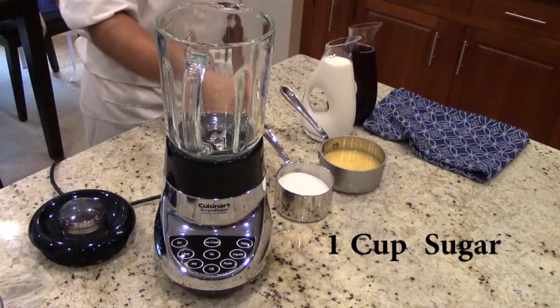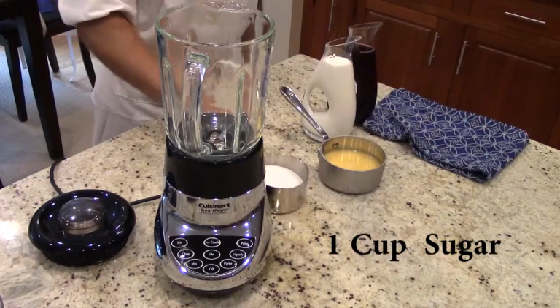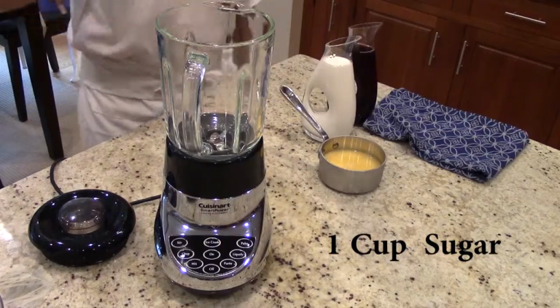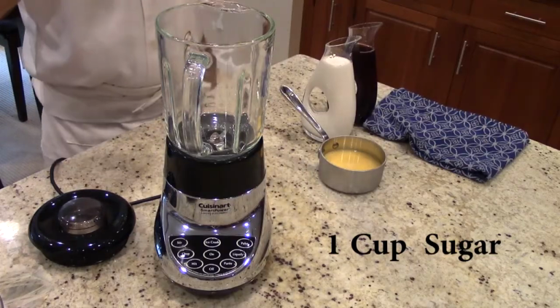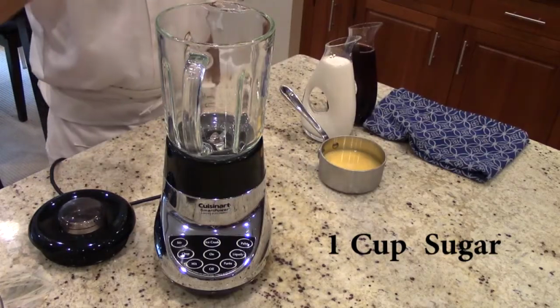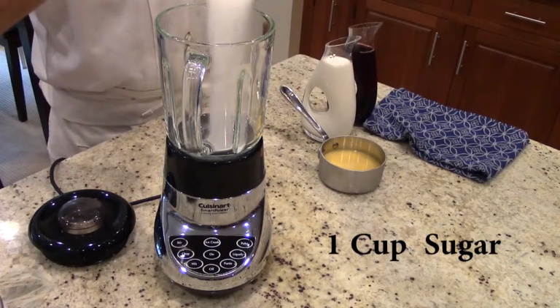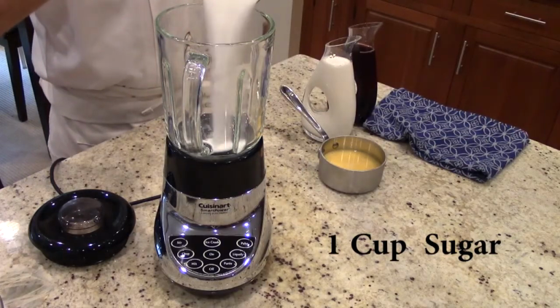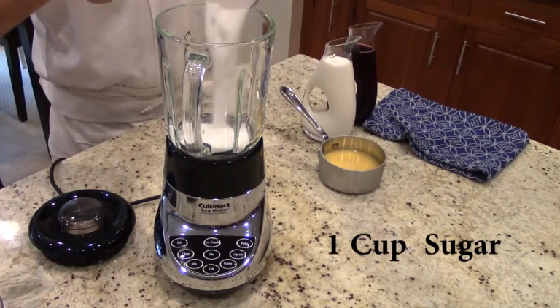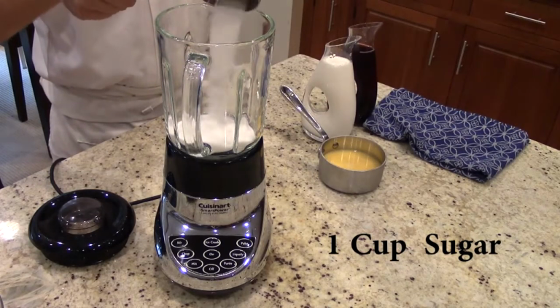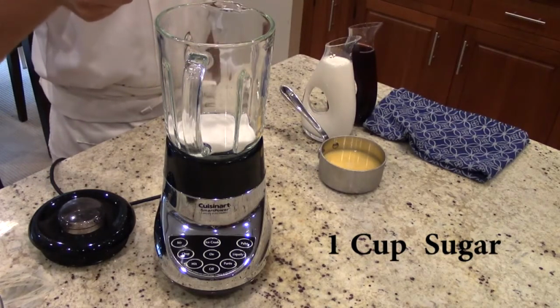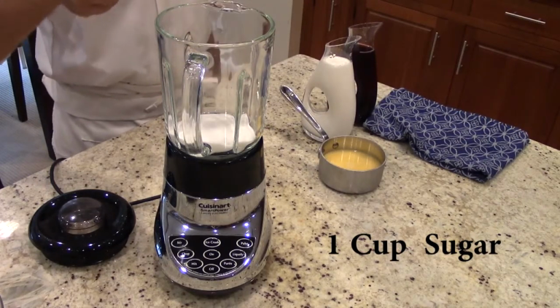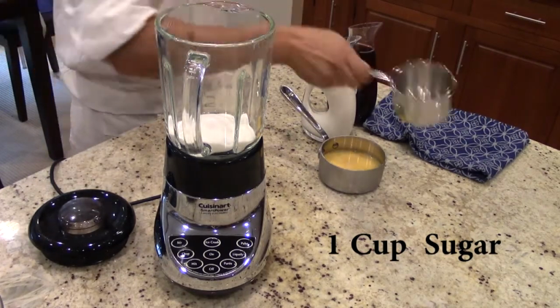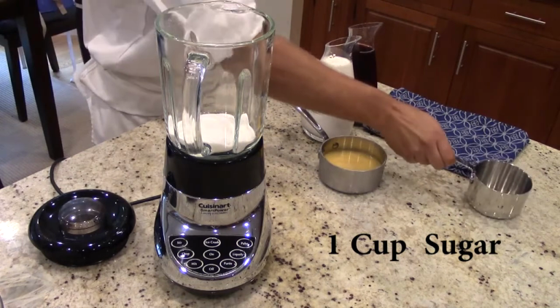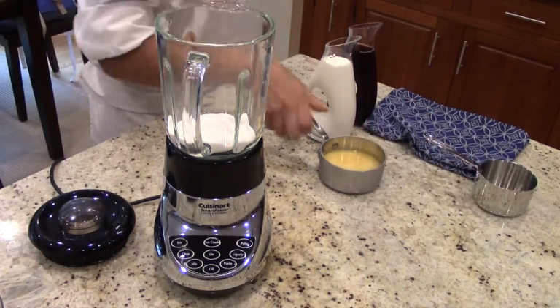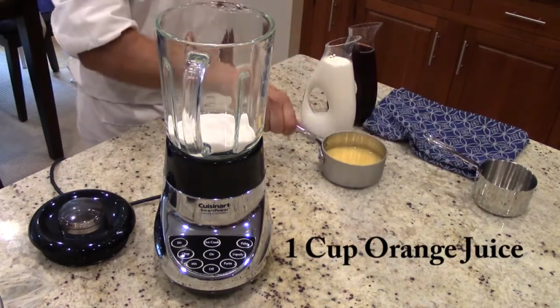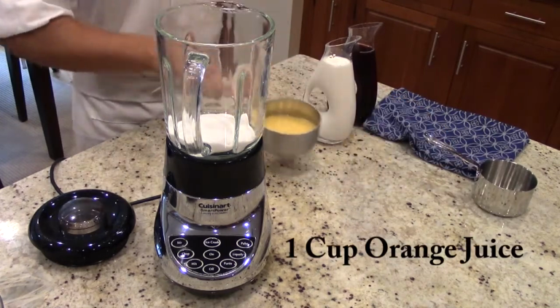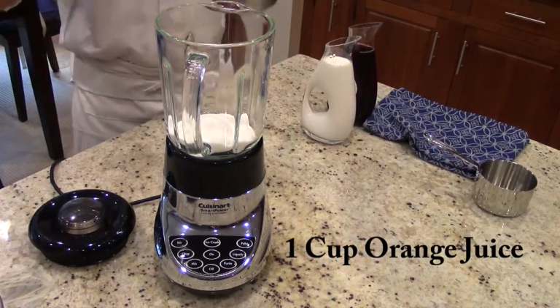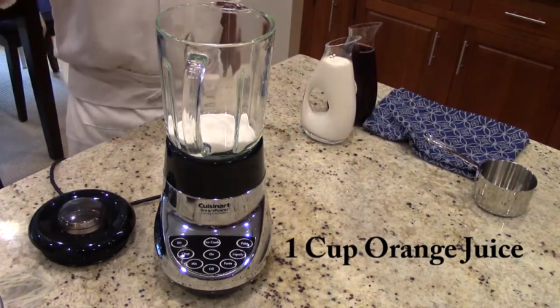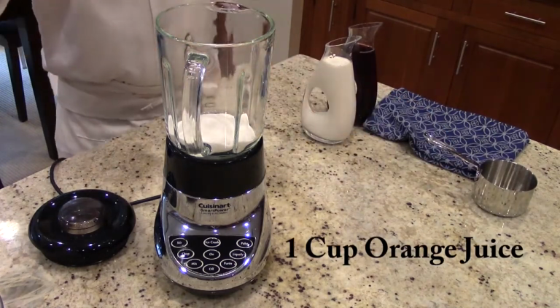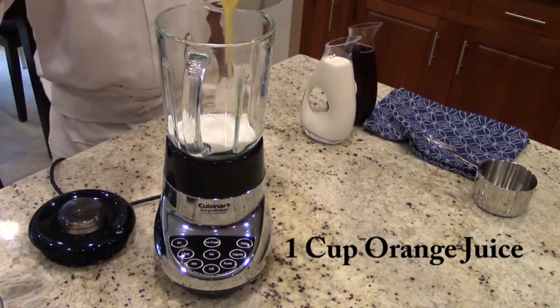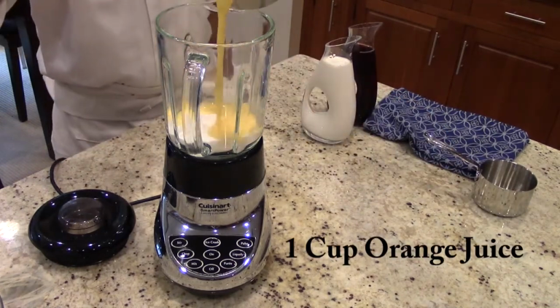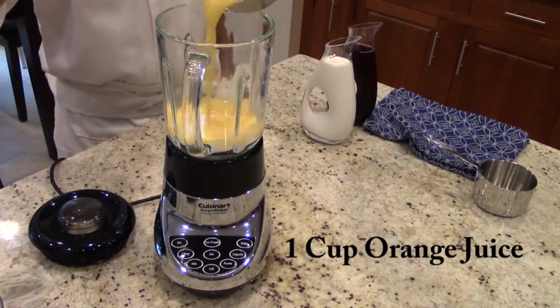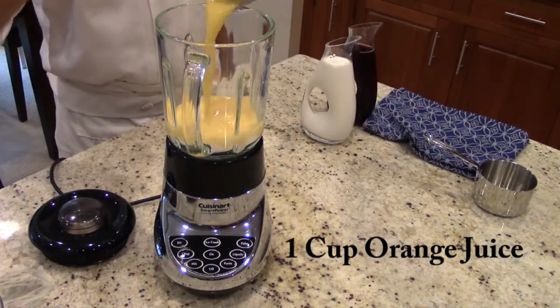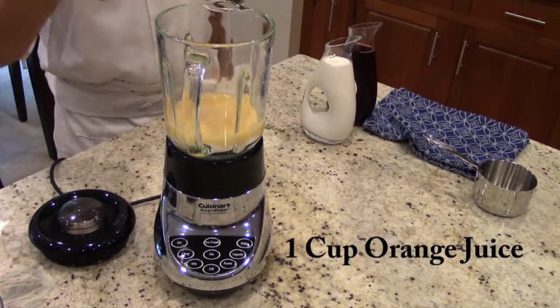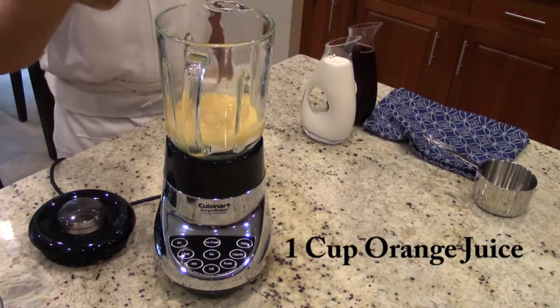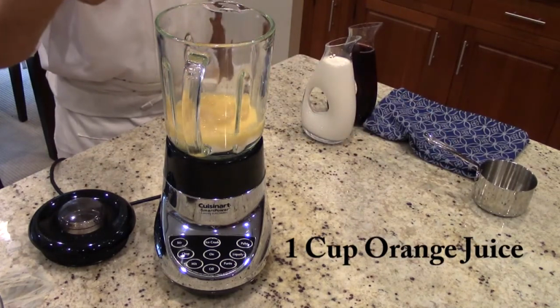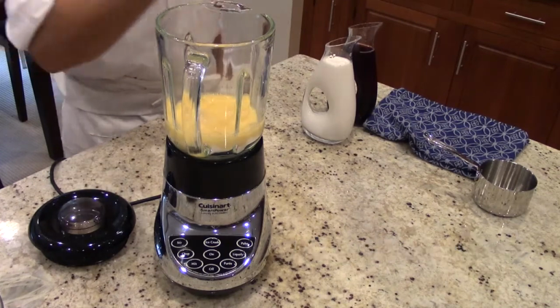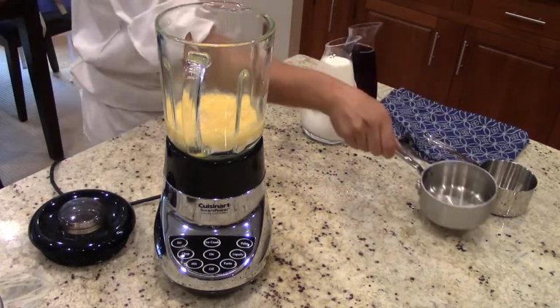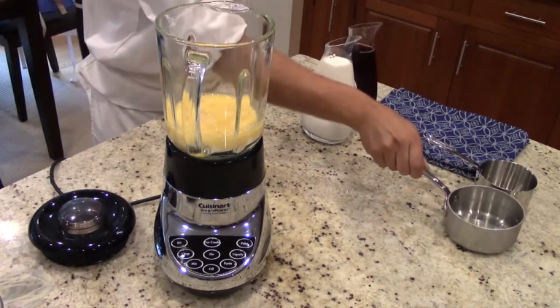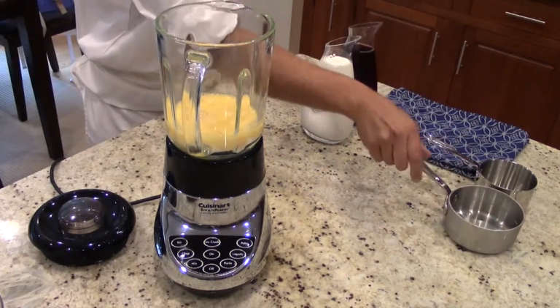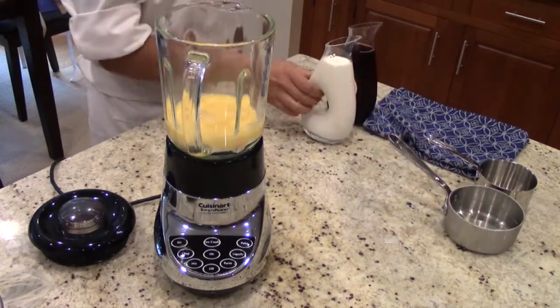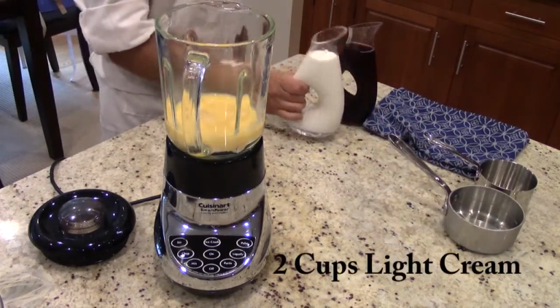We're going to start this recipe off with one cup of sugar. We're going to pop it in the blender, and then we're going to put in one cup of orange juice.